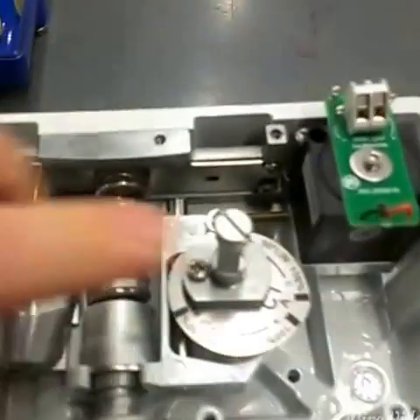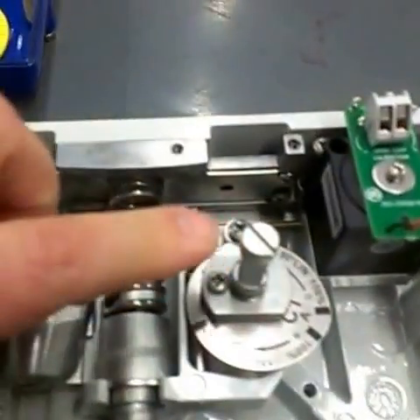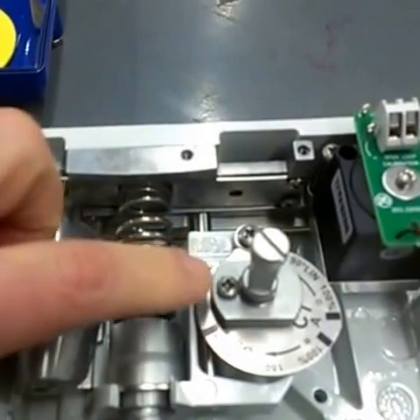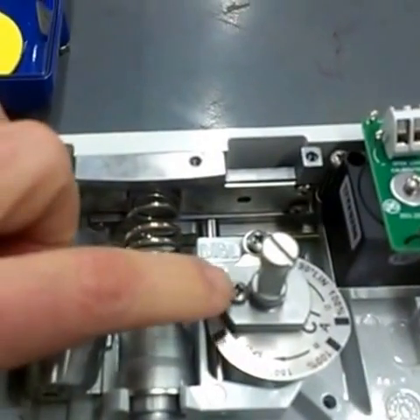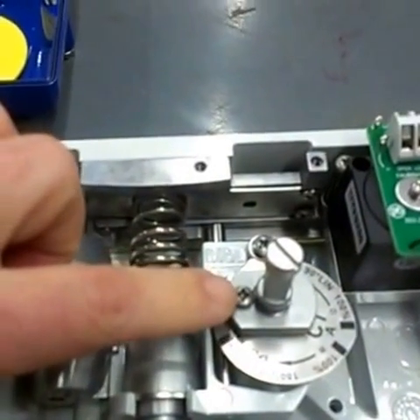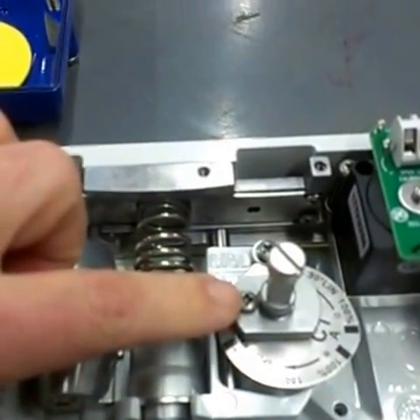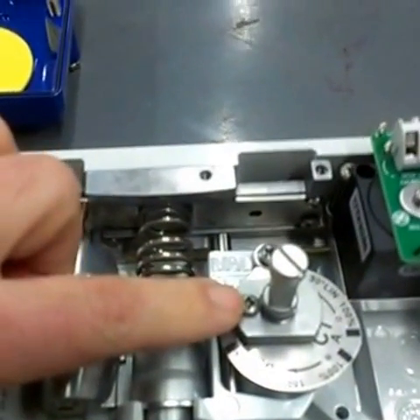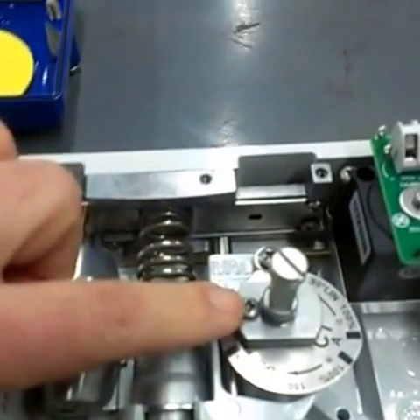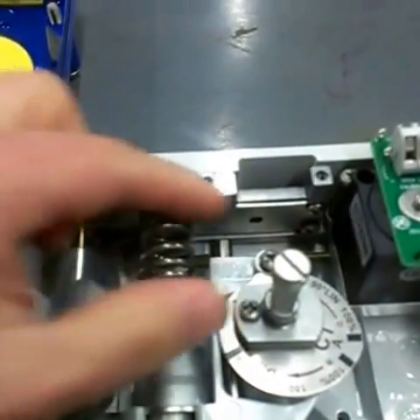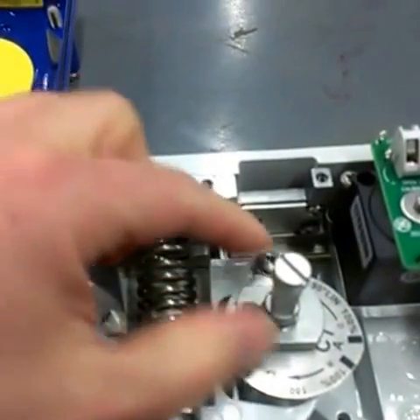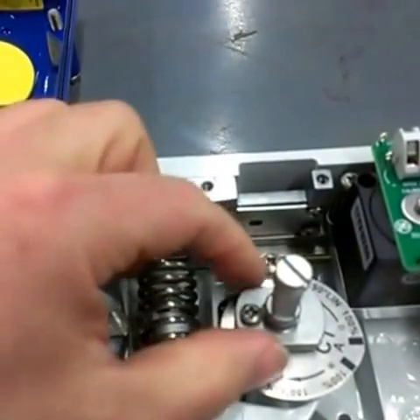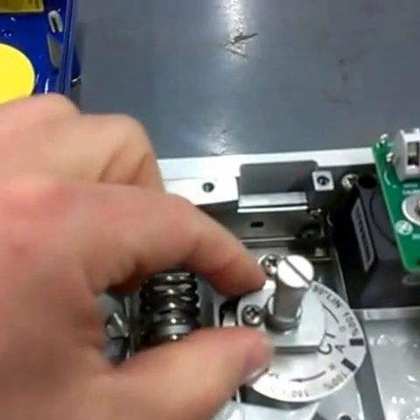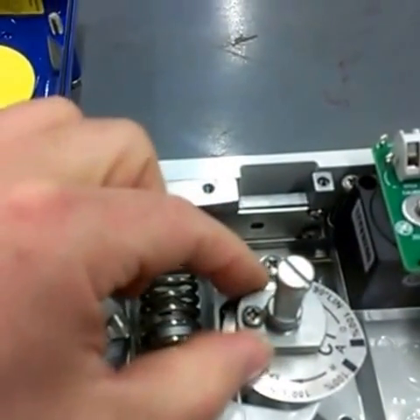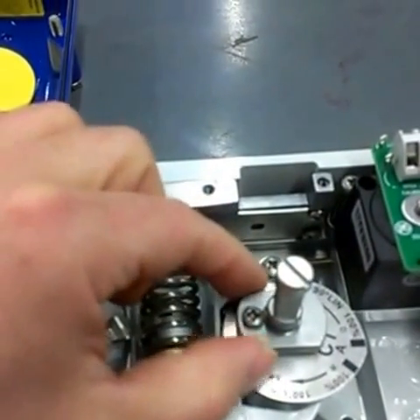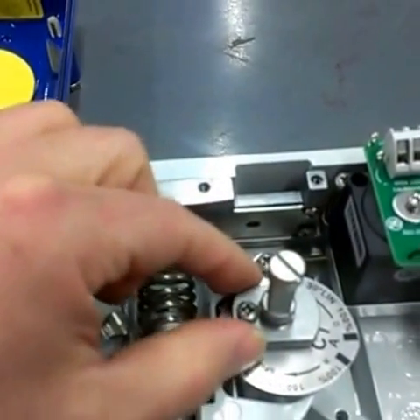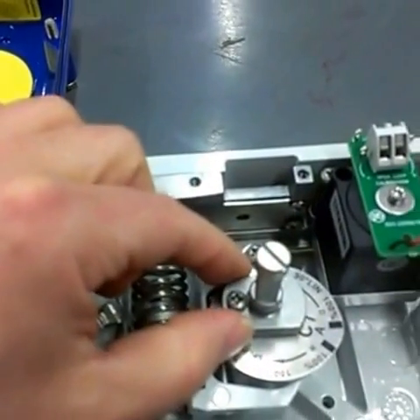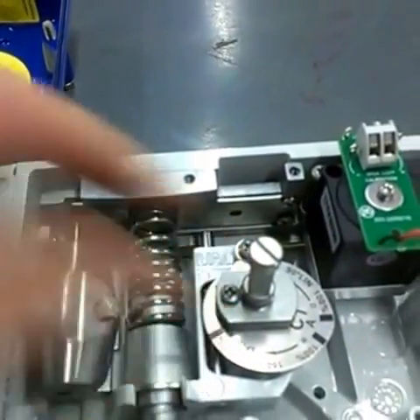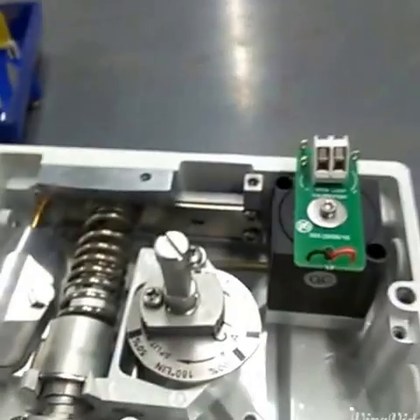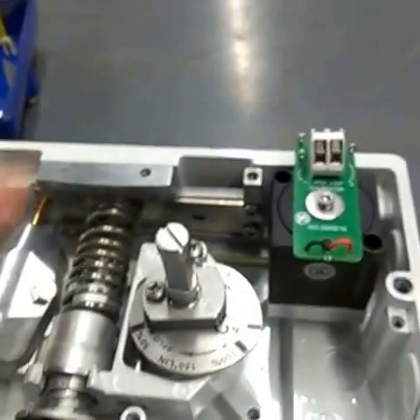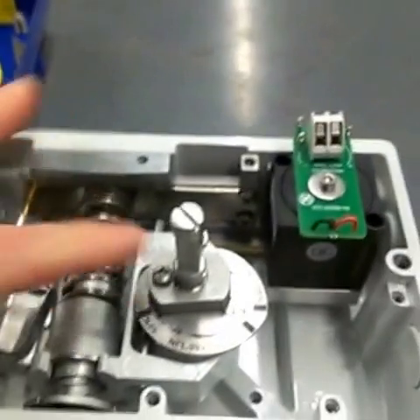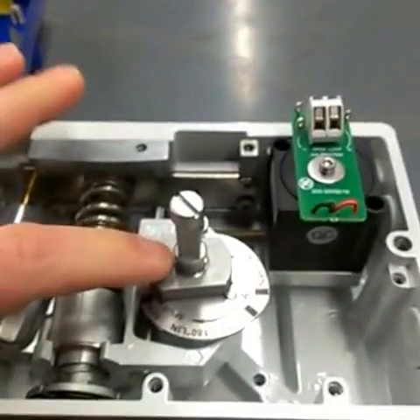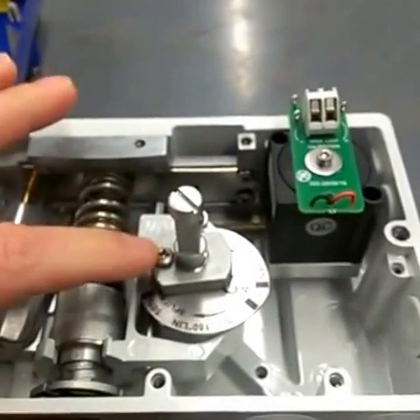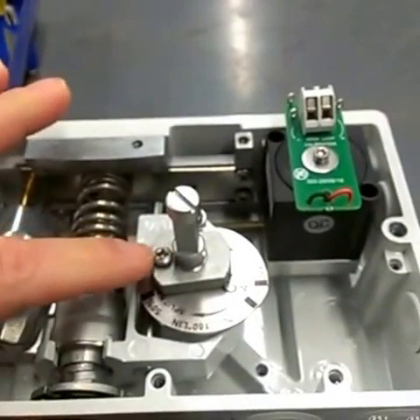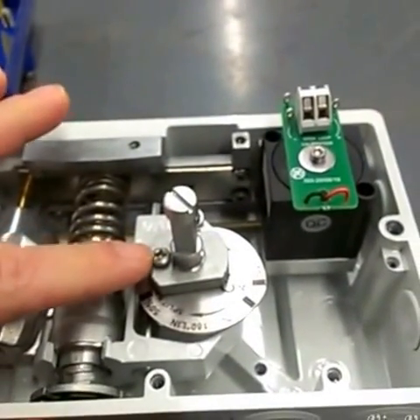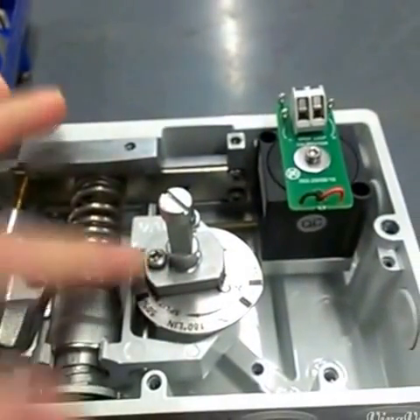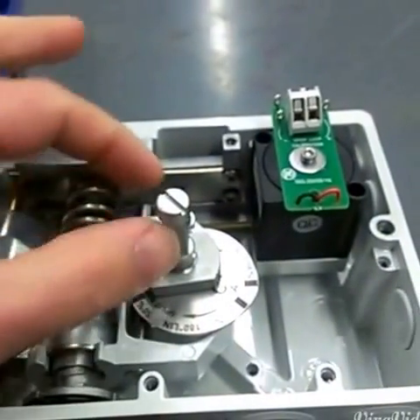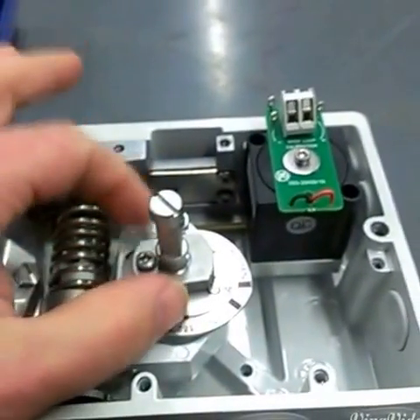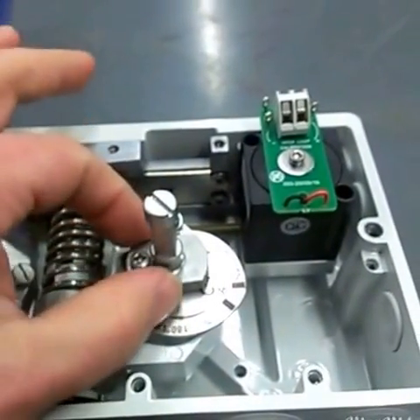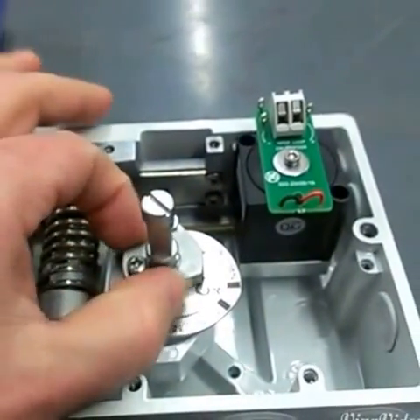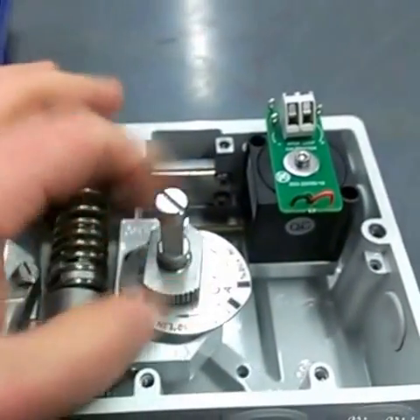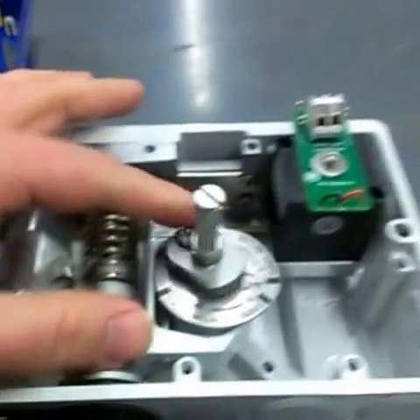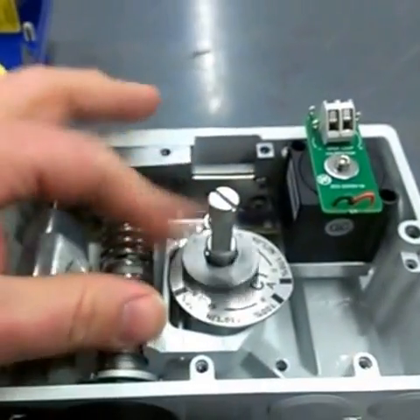Next, we want to loosen the jam screw on the cam securing nut right here. Now that I've backed this screw up a quarter turn and I've already broken this loose with a little crescent wrench,